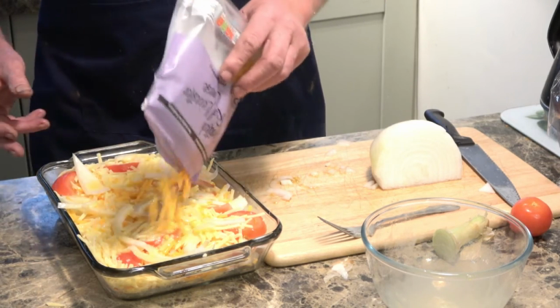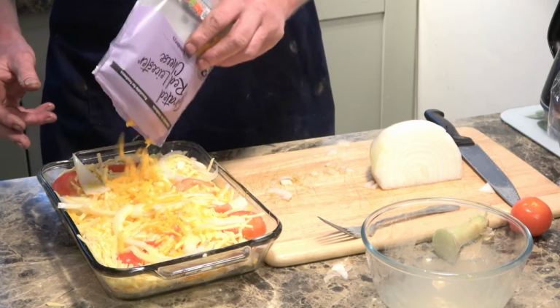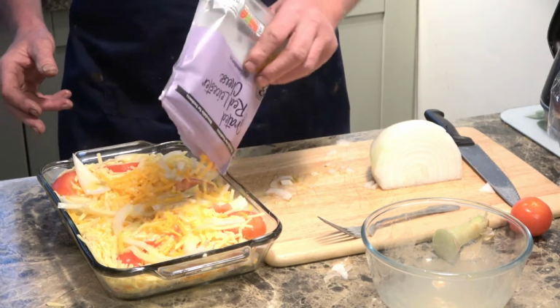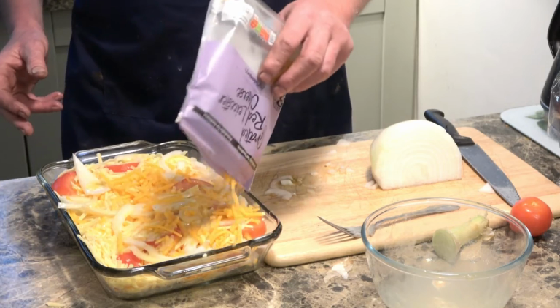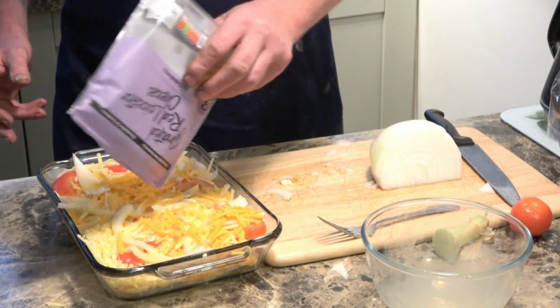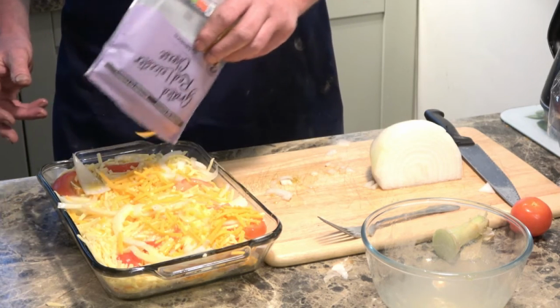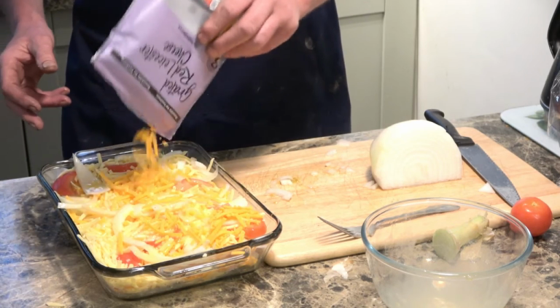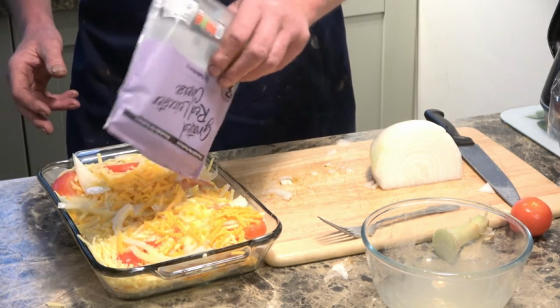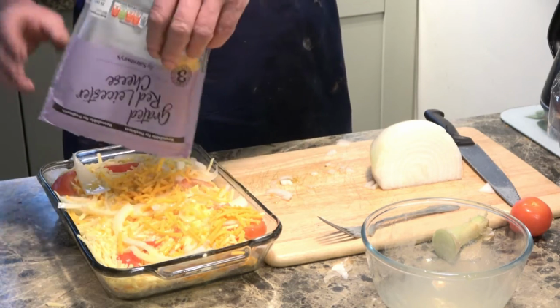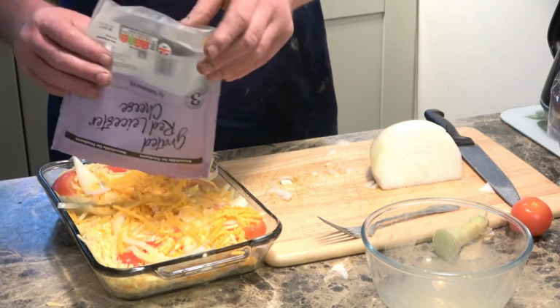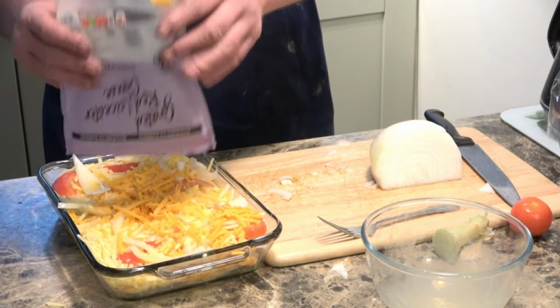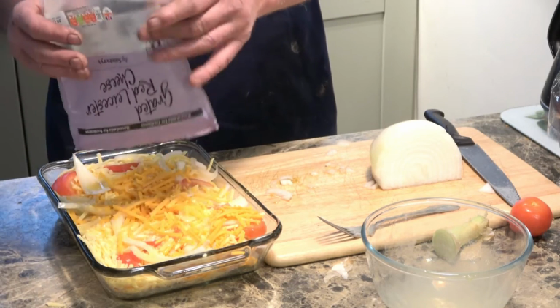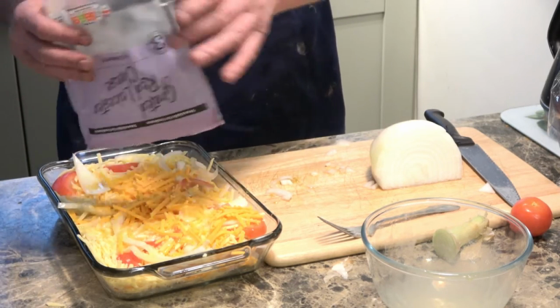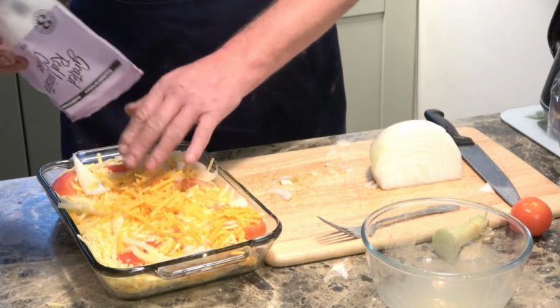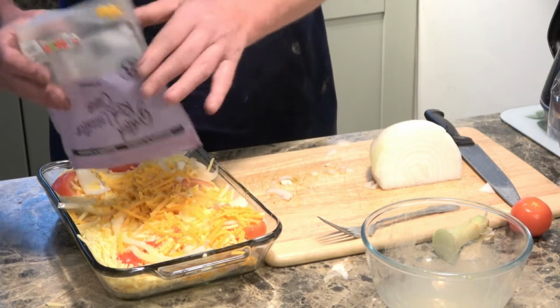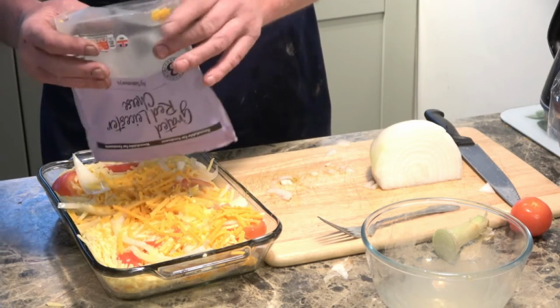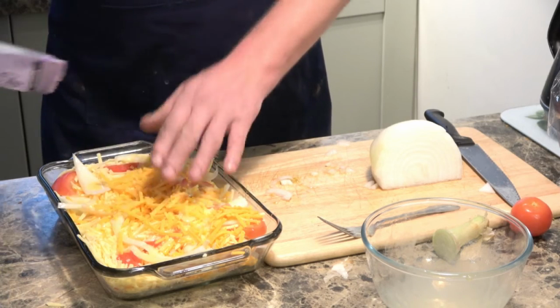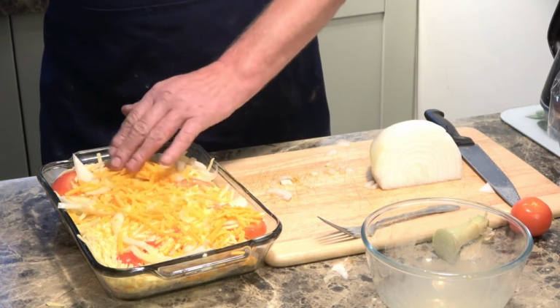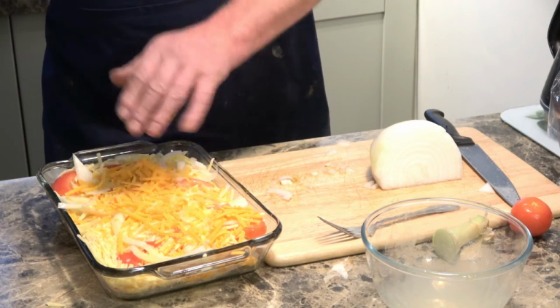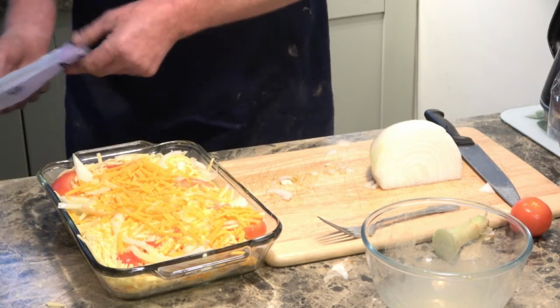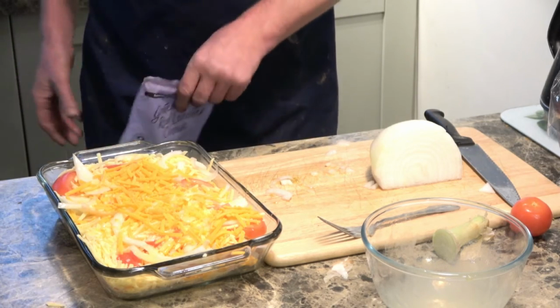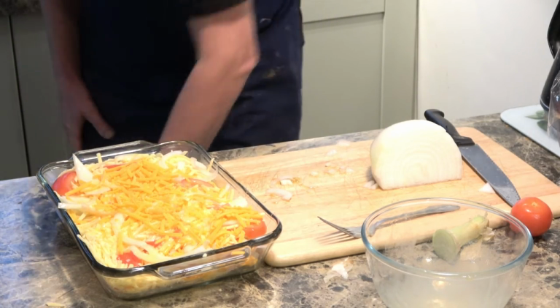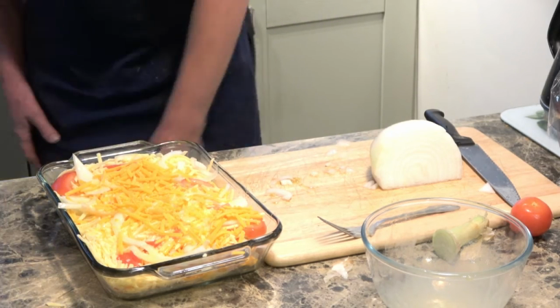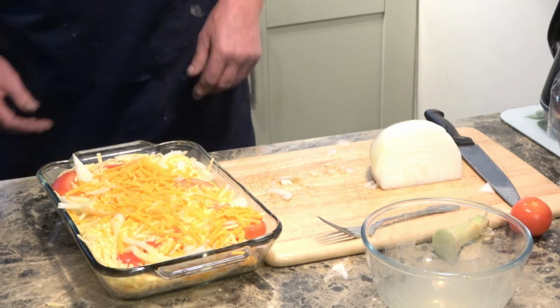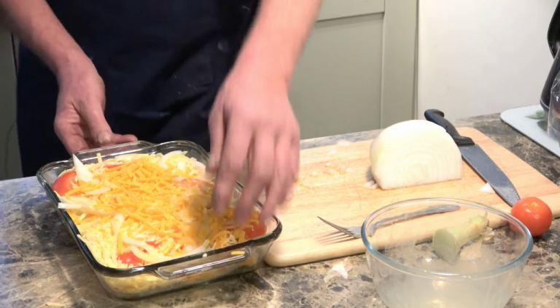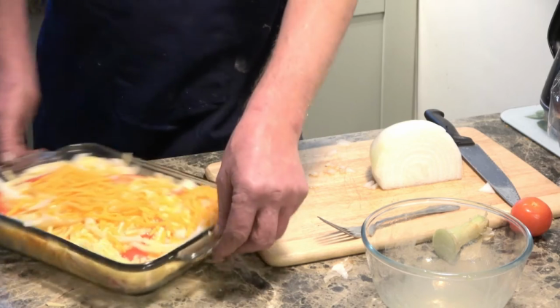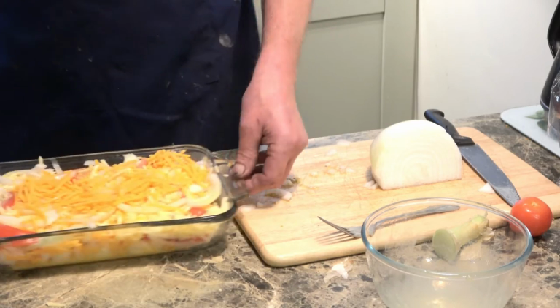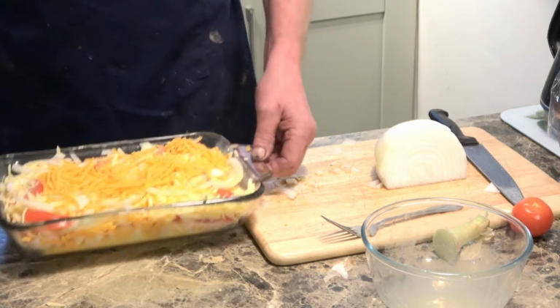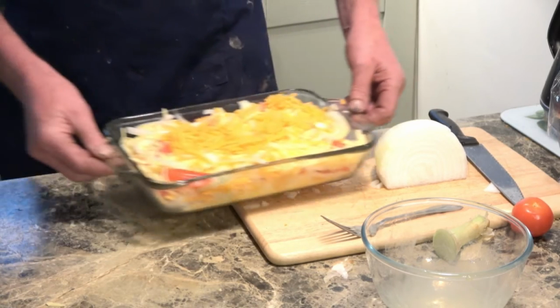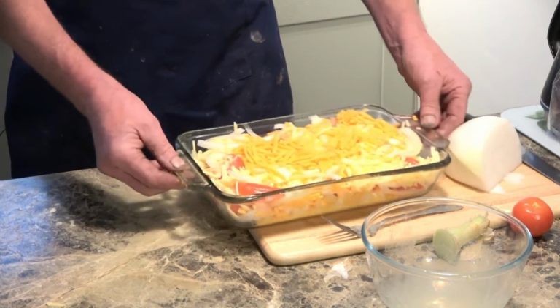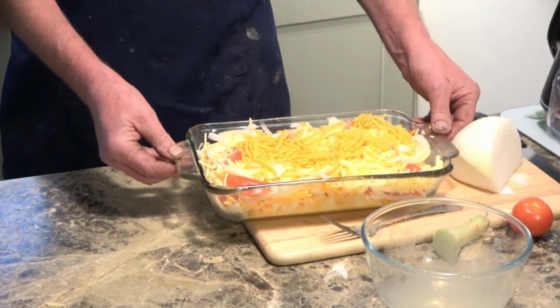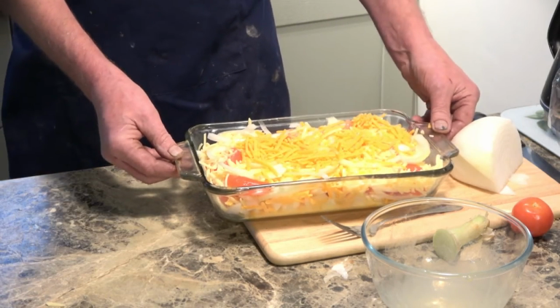This goes into a preheated oven at 200 degrees C. It'll probably take 45 minutes to an hour to cook. Put the last little bit in — that's it.